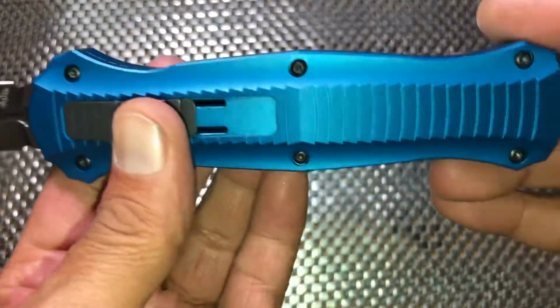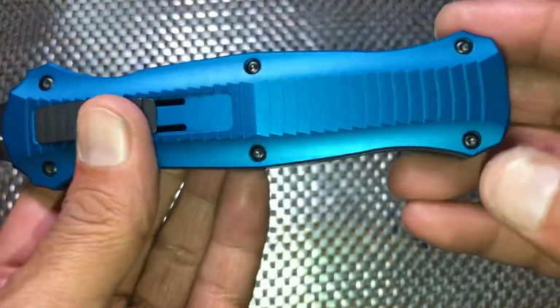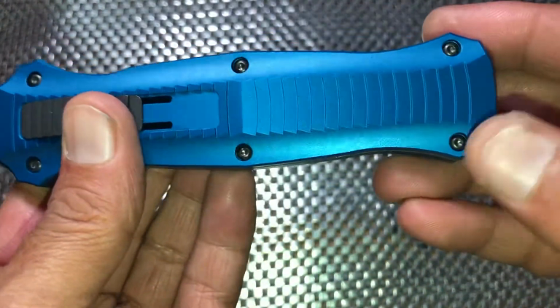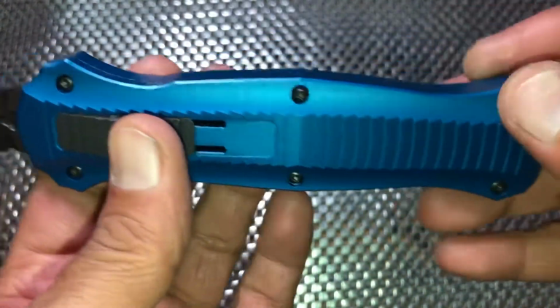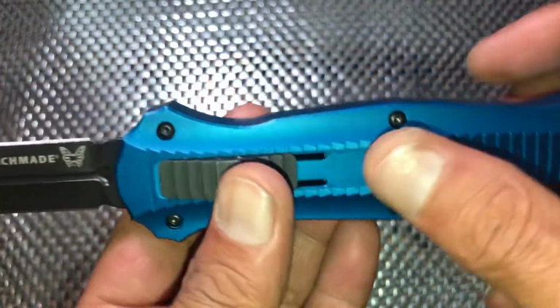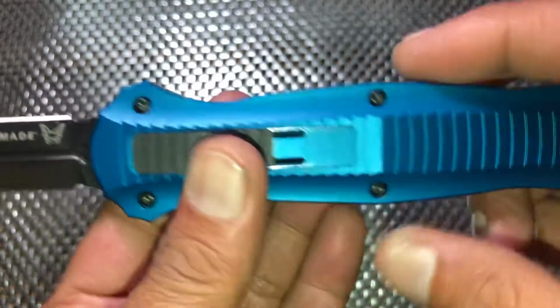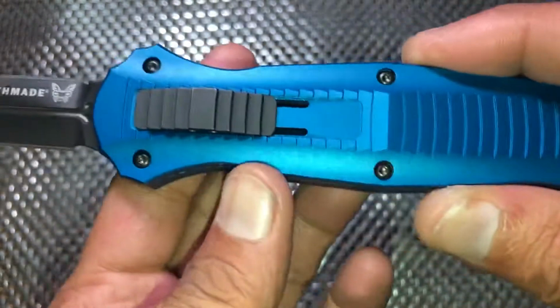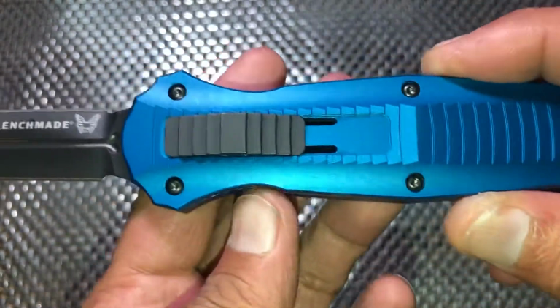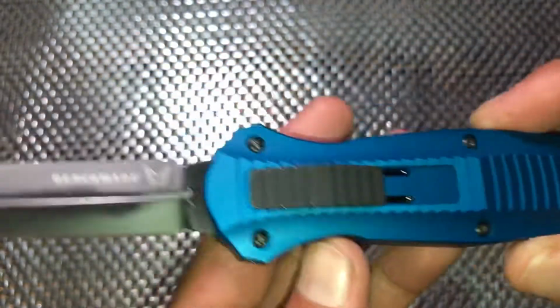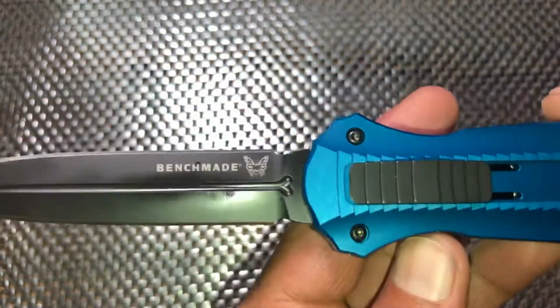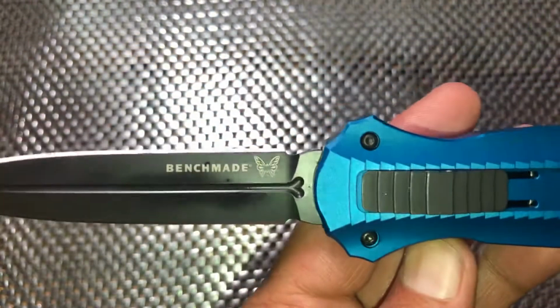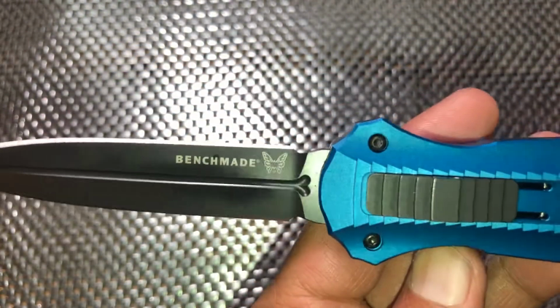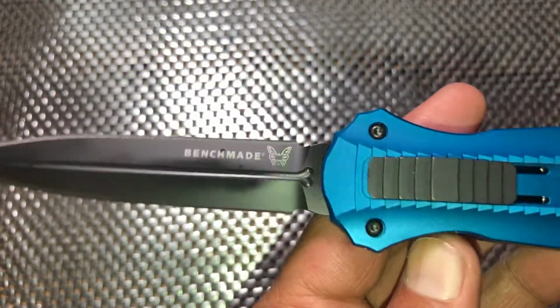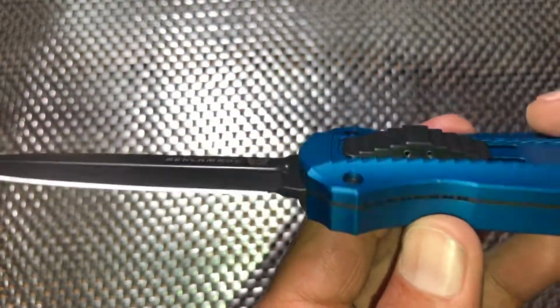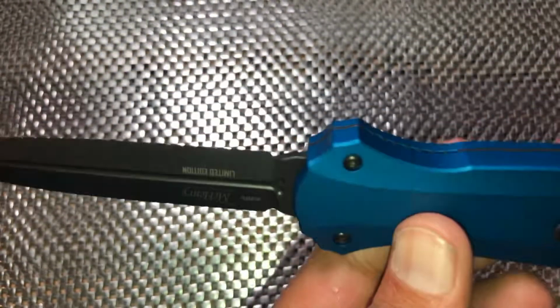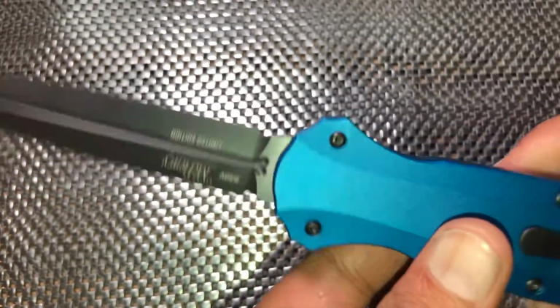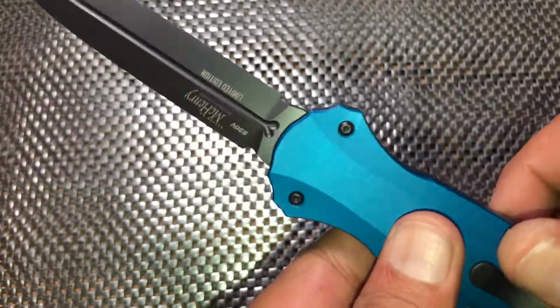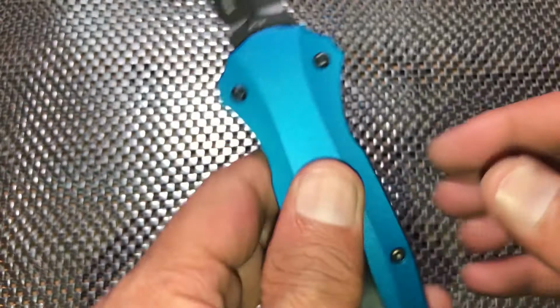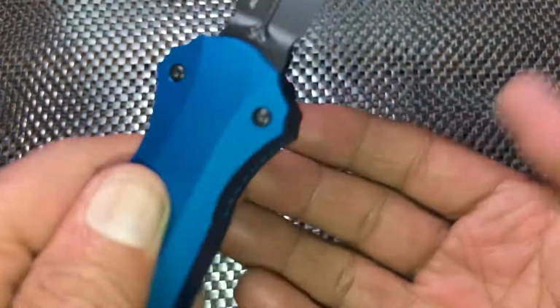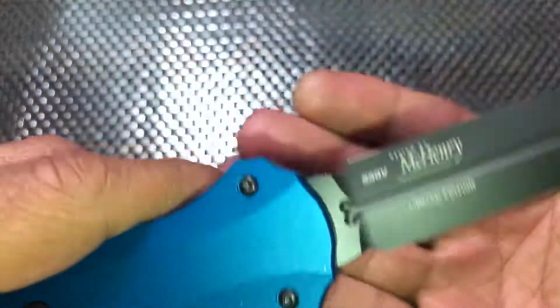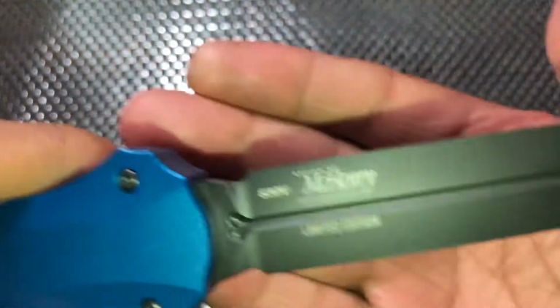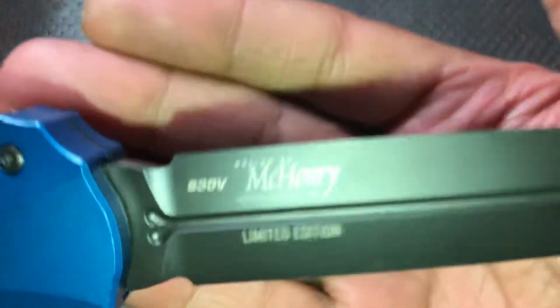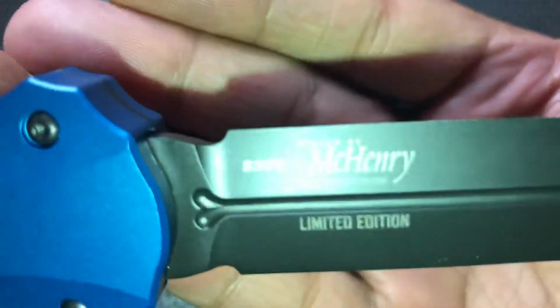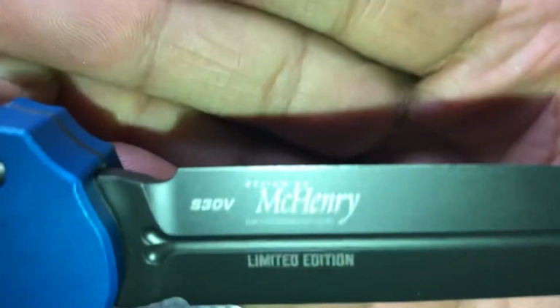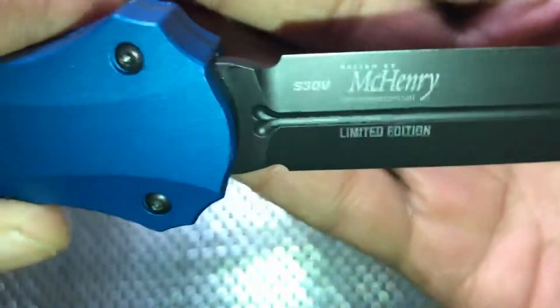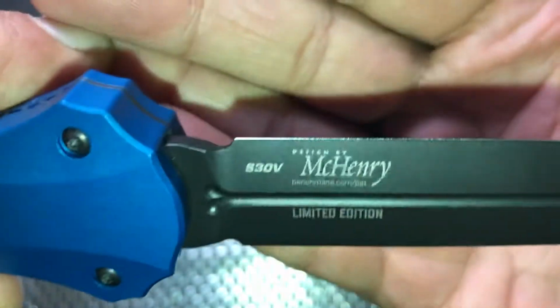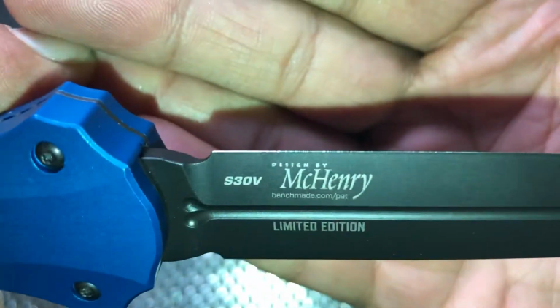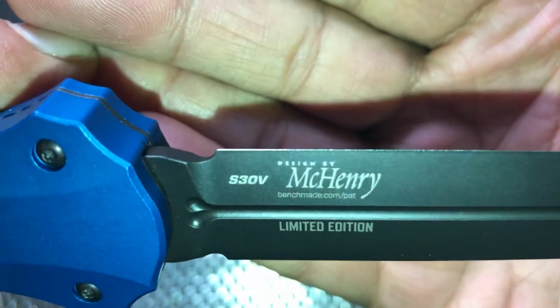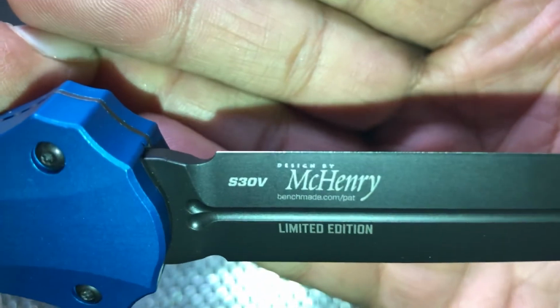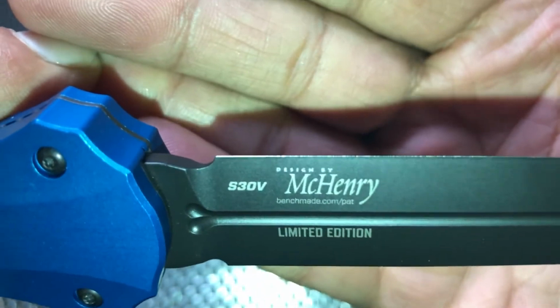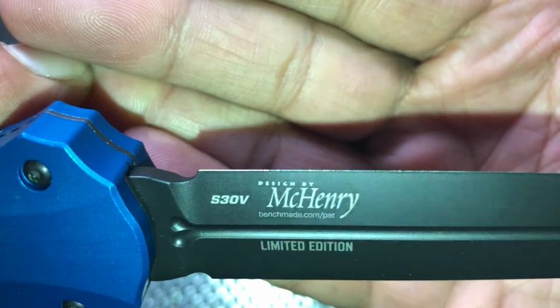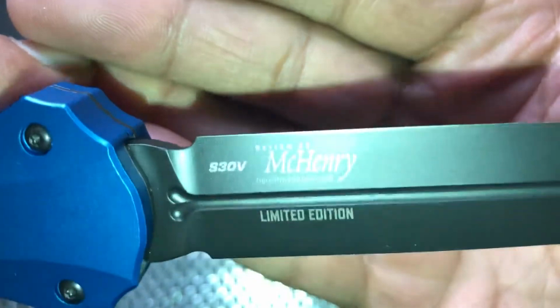It does have a DLC coated S30V blade, and if you can see on there, that is a McHenry design.